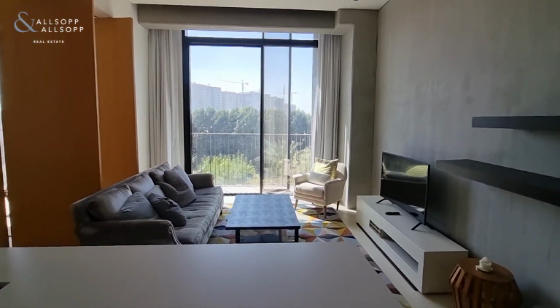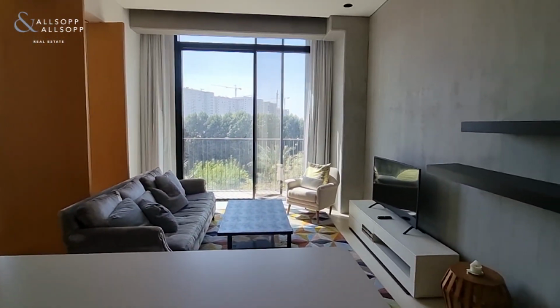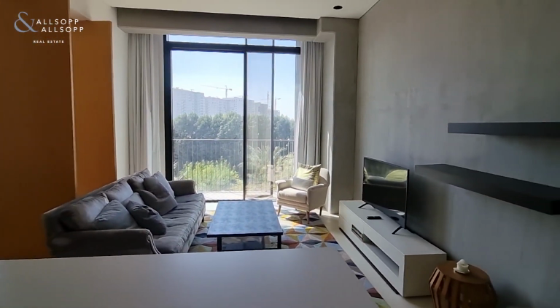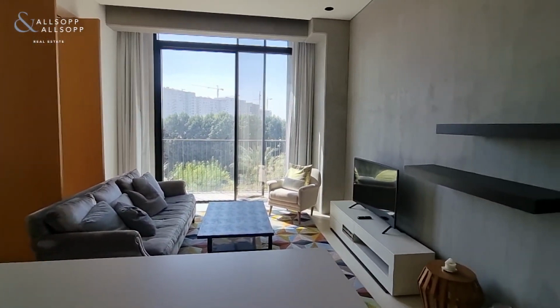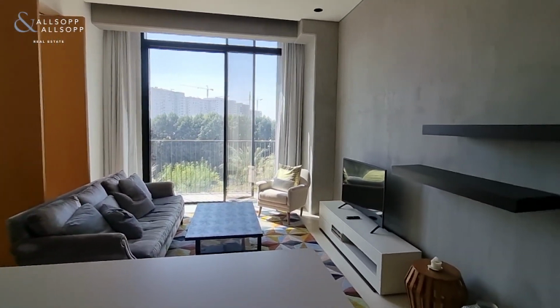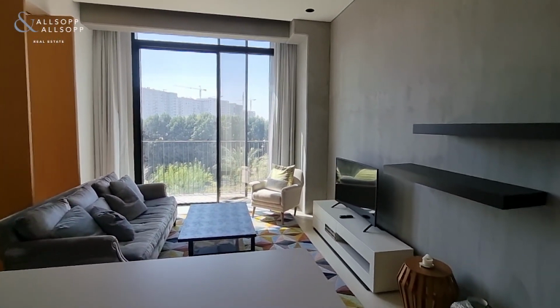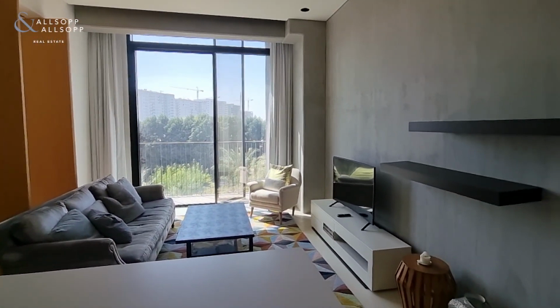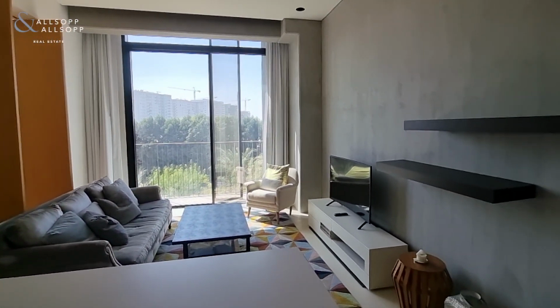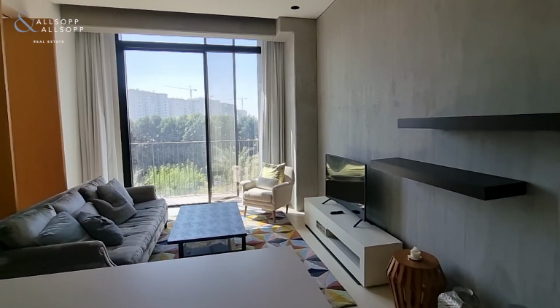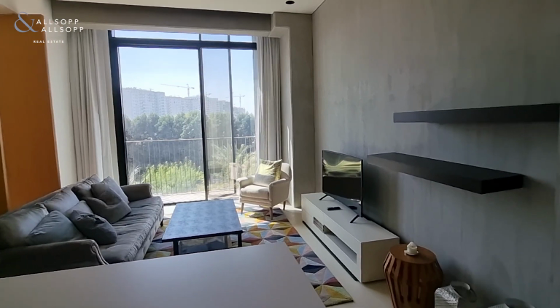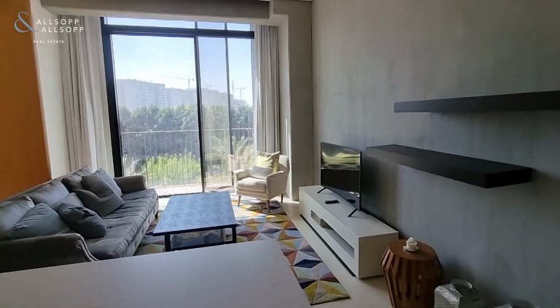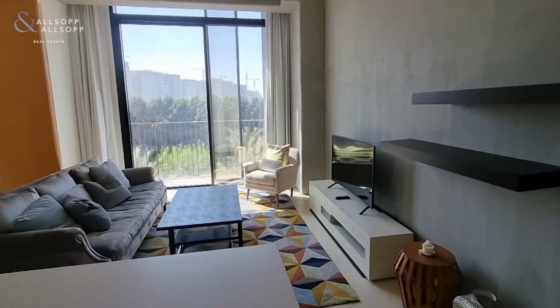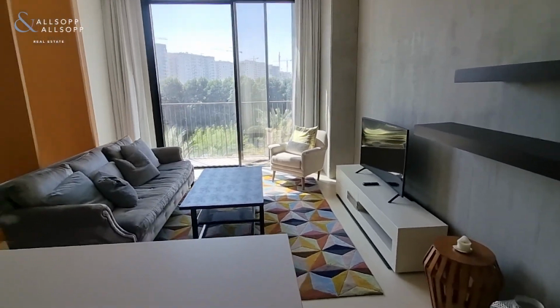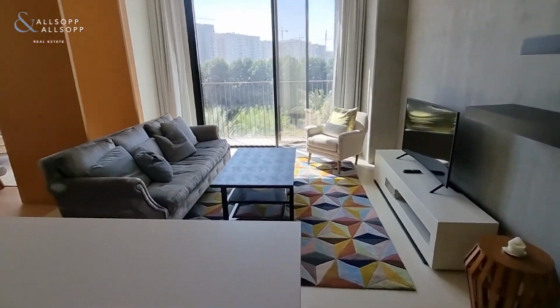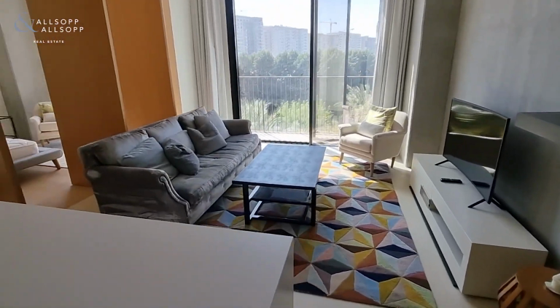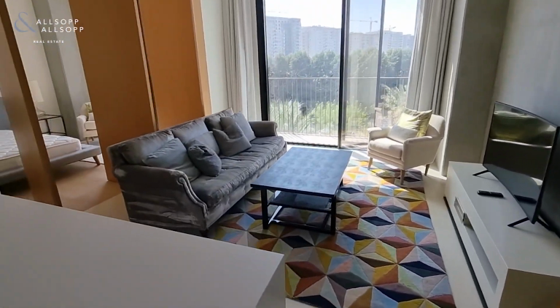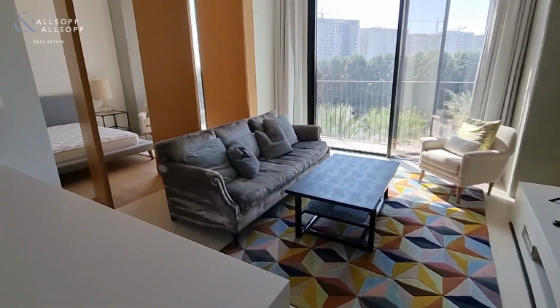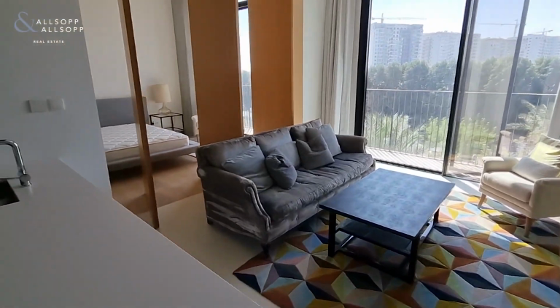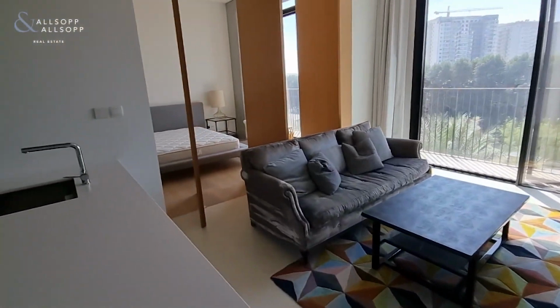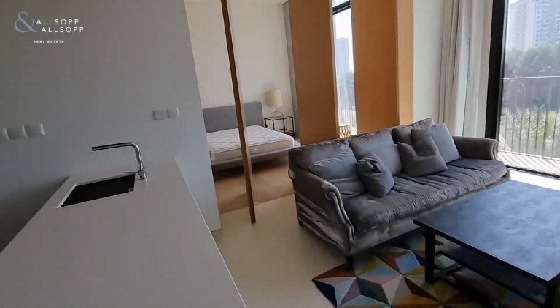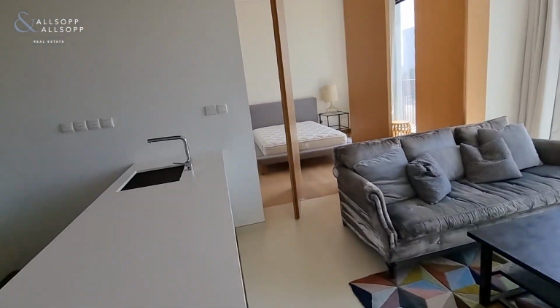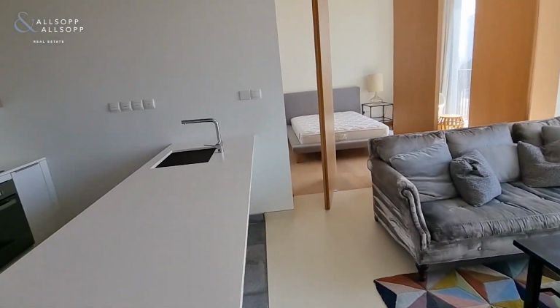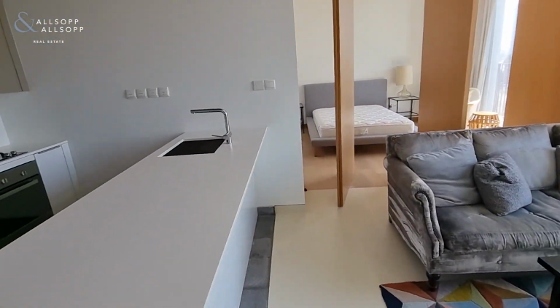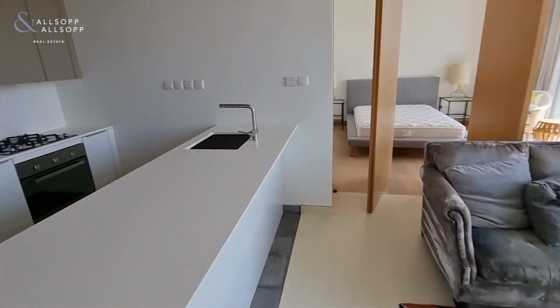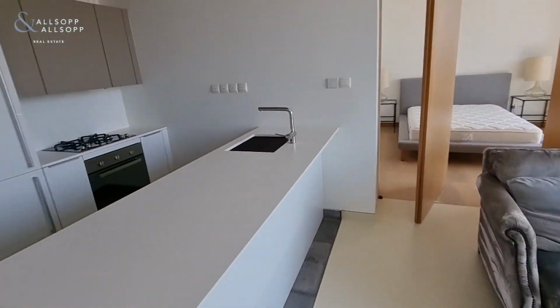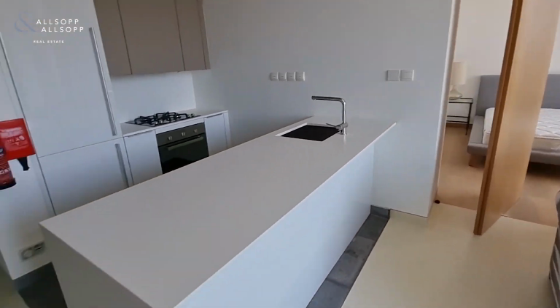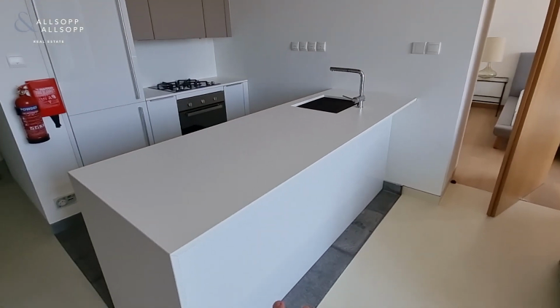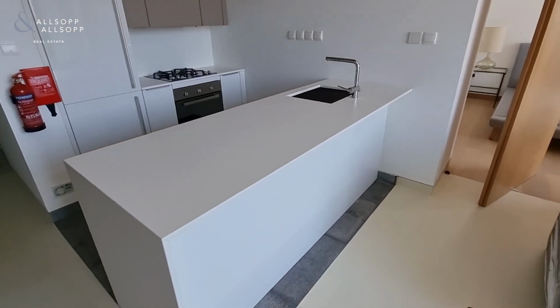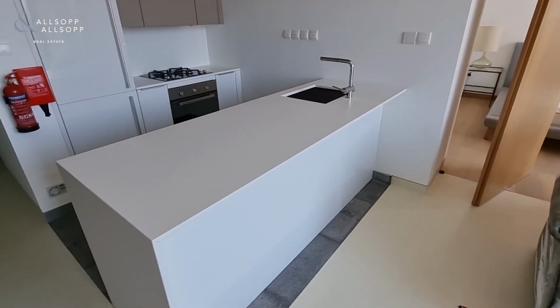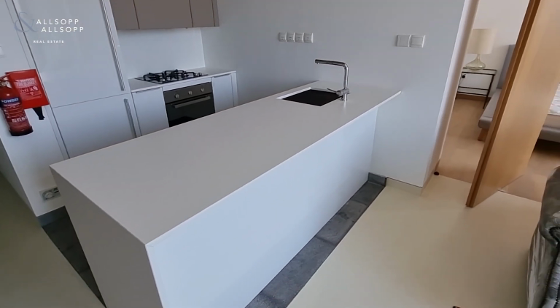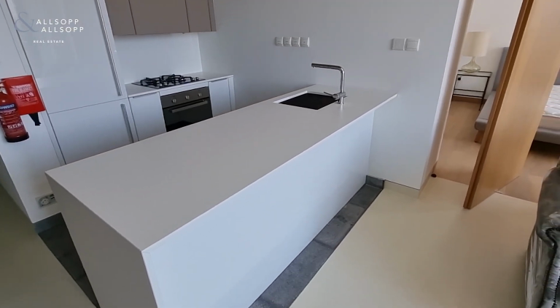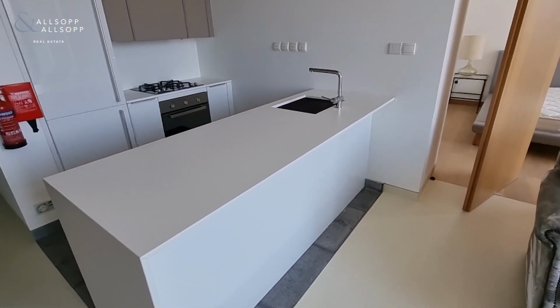In the living area you have floor to ceiling windows, room for a little breakfast dining area underneath the island.